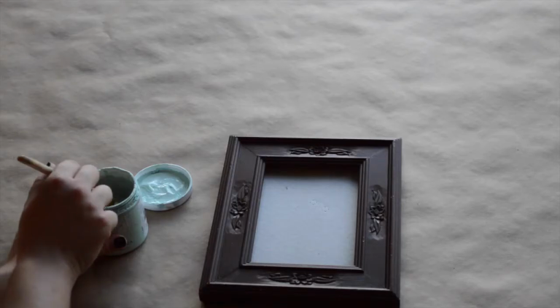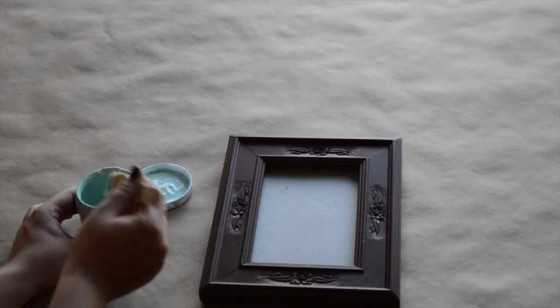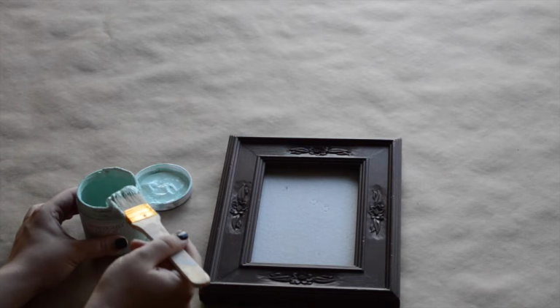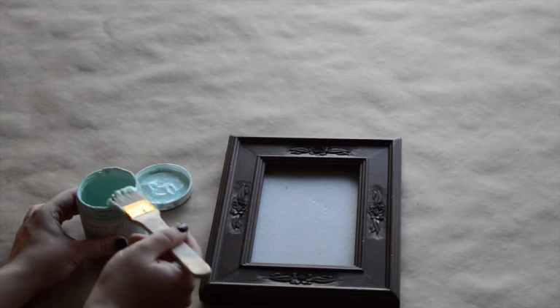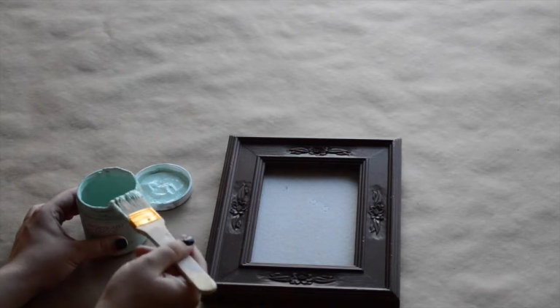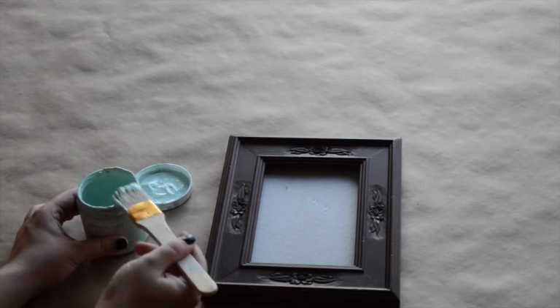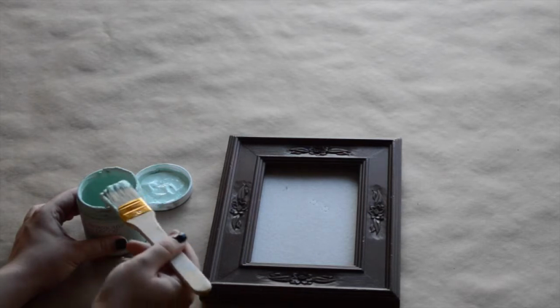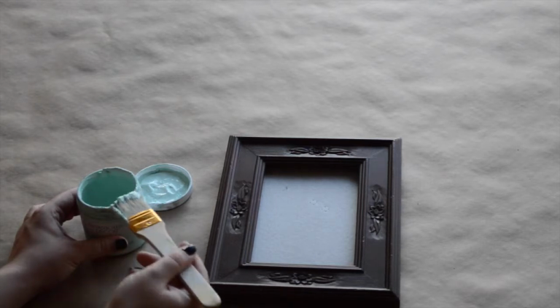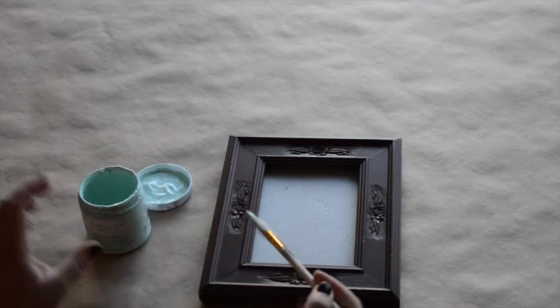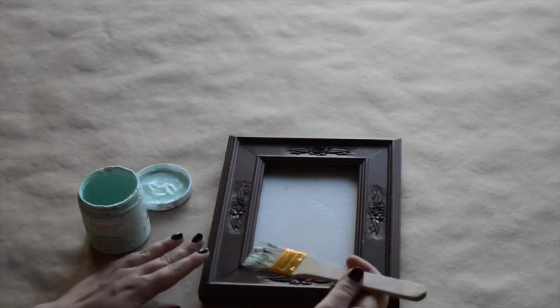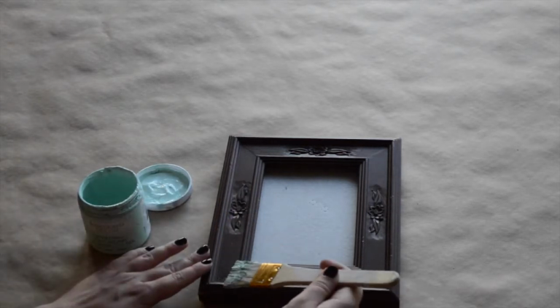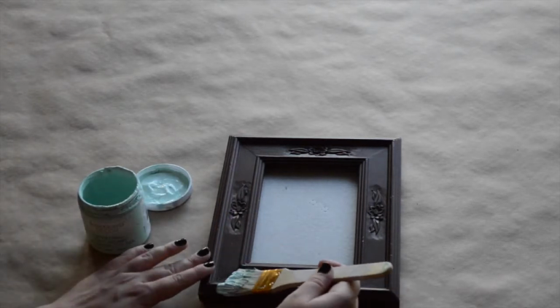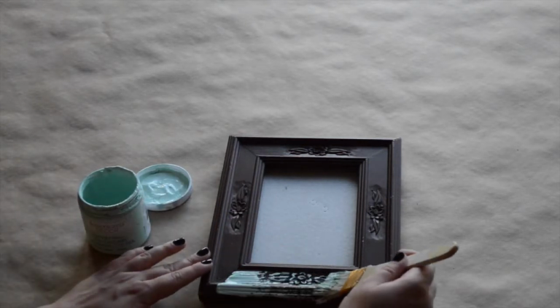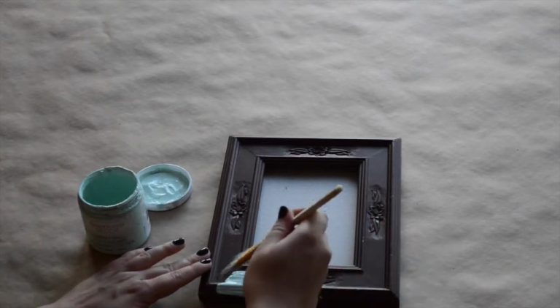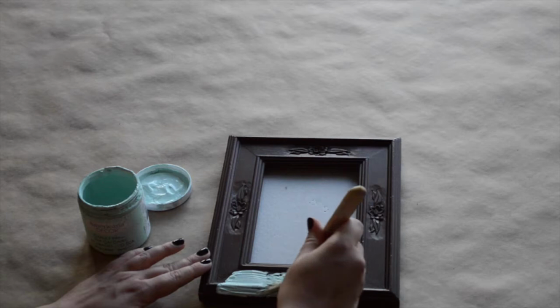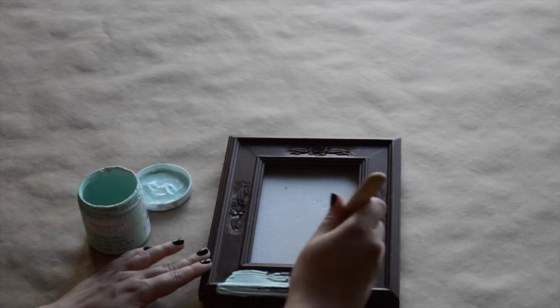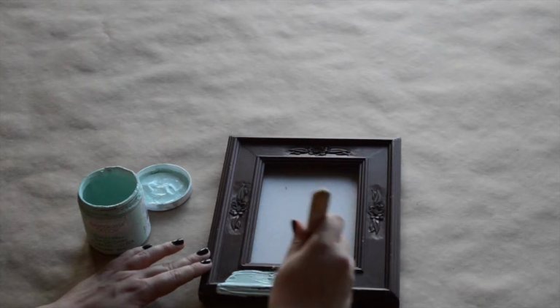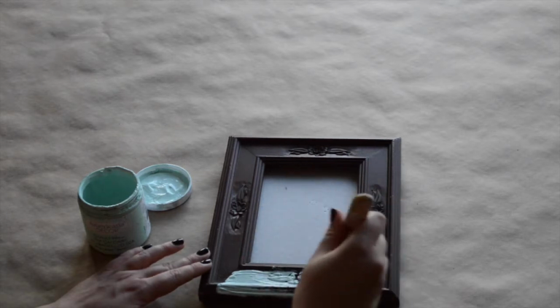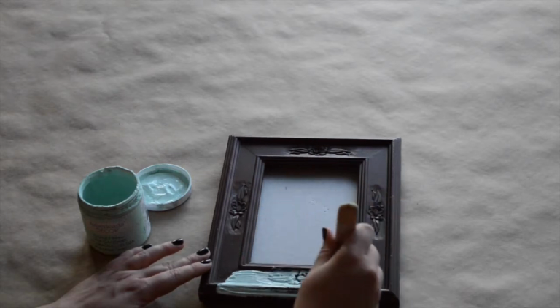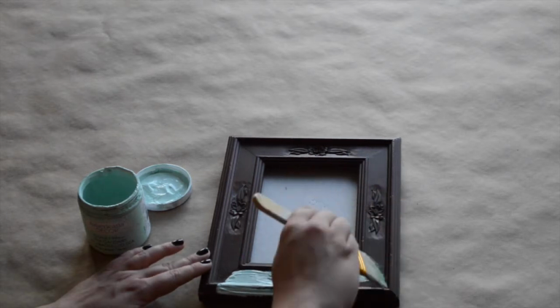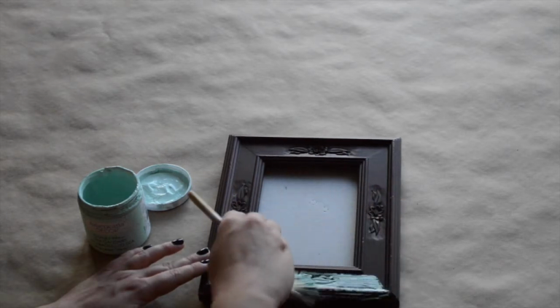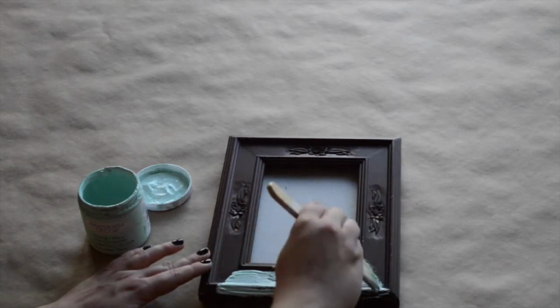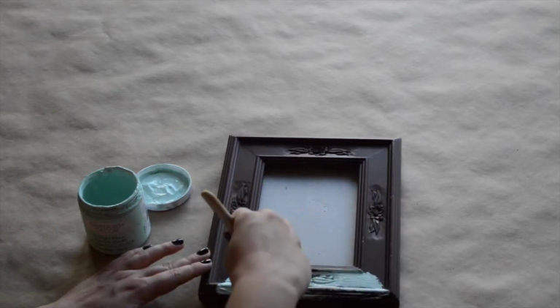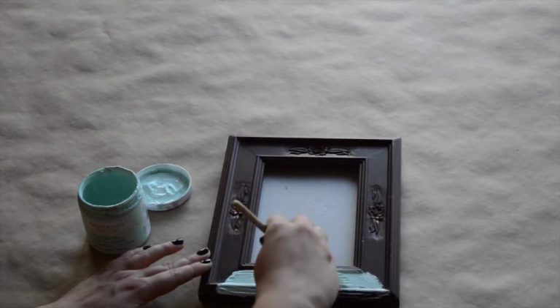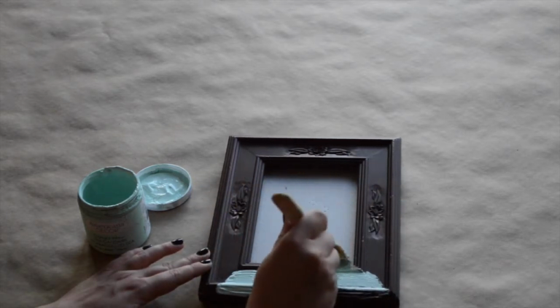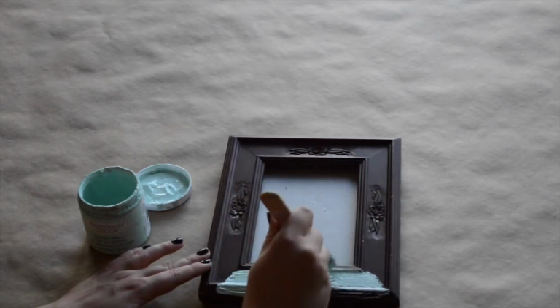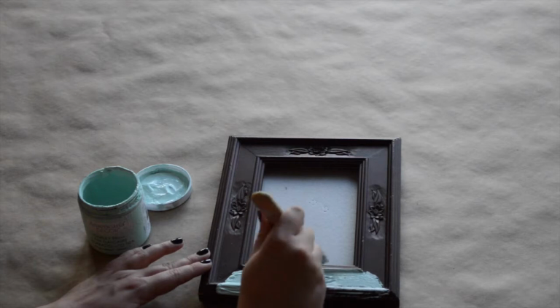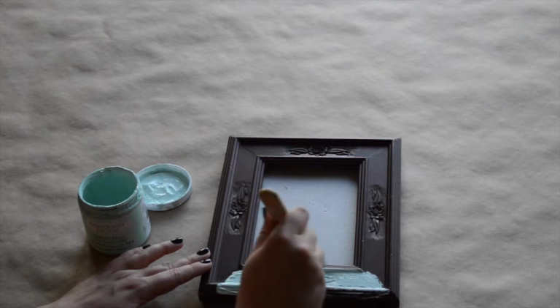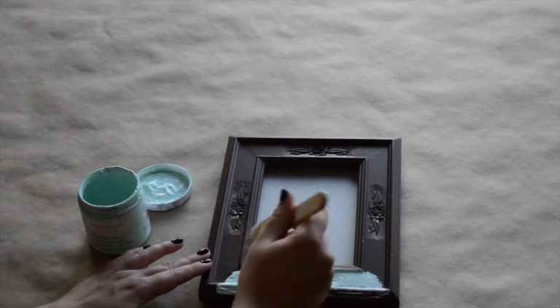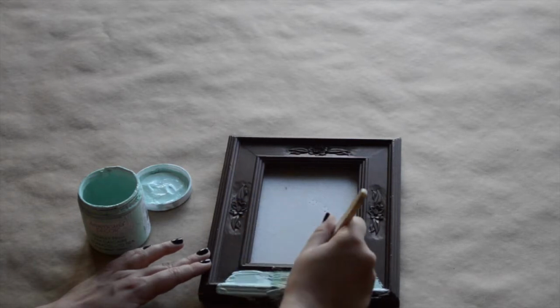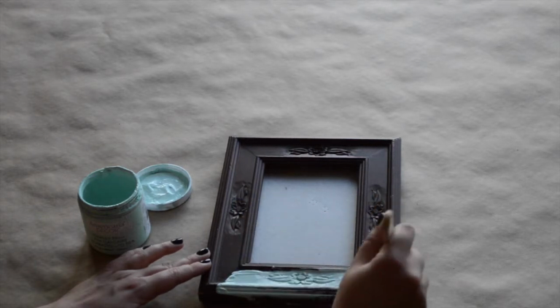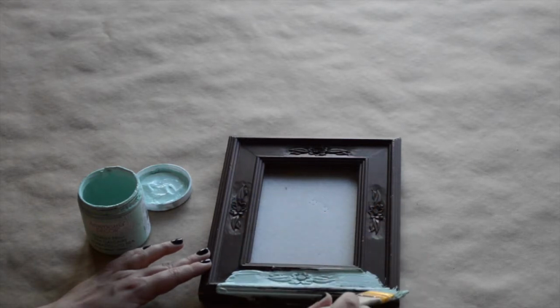You're going to want to begin by applying a thin coat of paint all over the frame. The paint I used is Americana Decor Chalky Finish in the color Refreshing. I just chose it because it has a nice matte finish with a chalky texture.